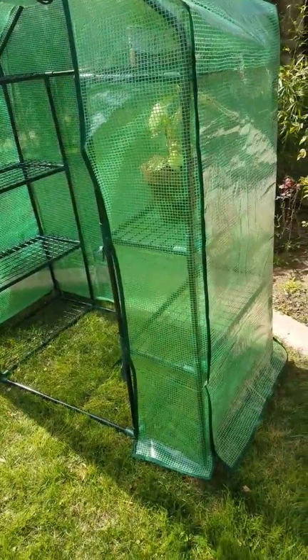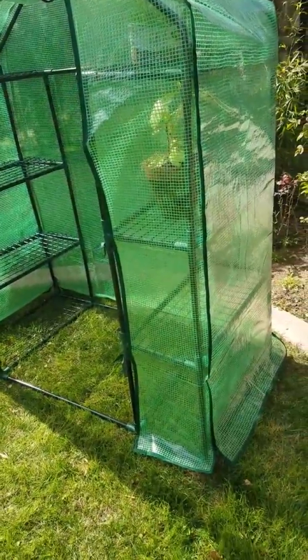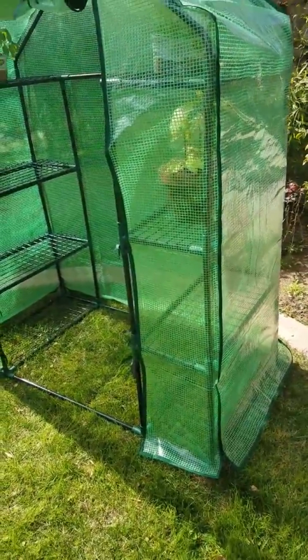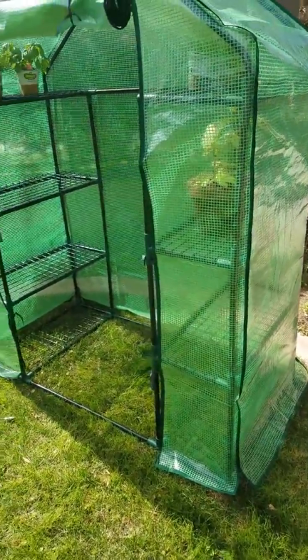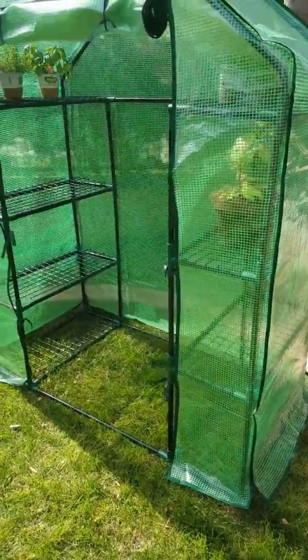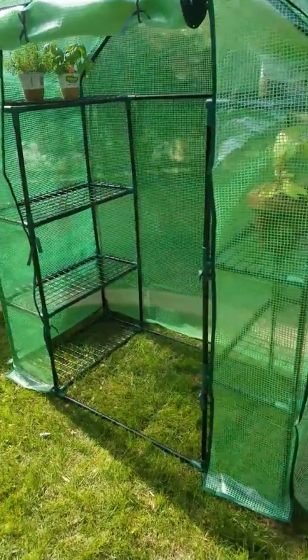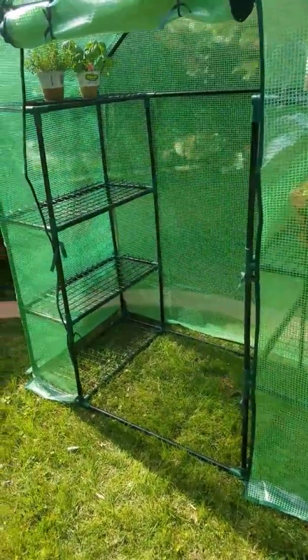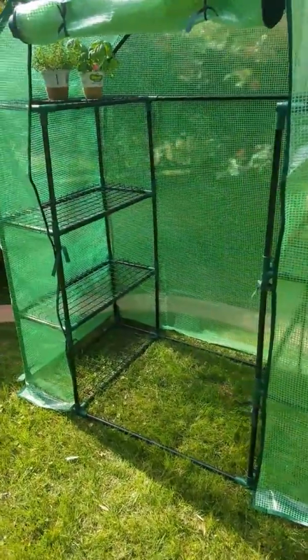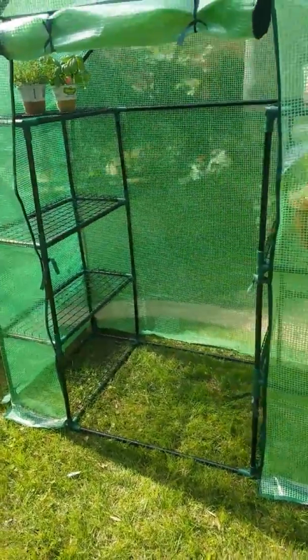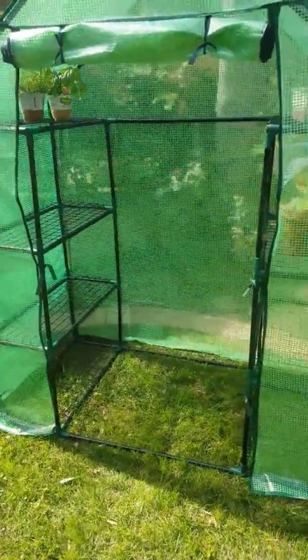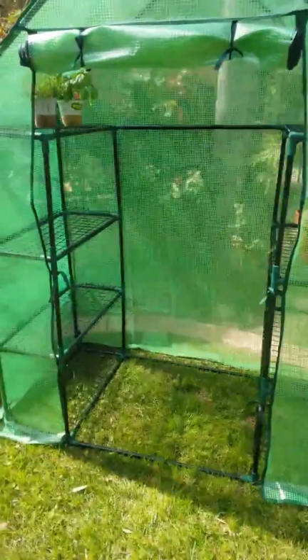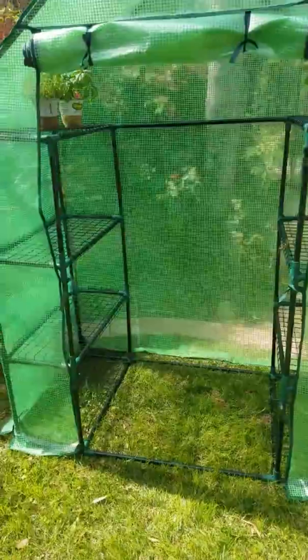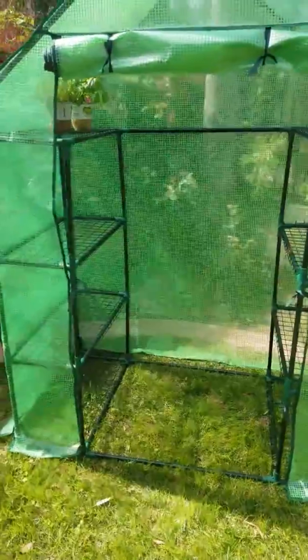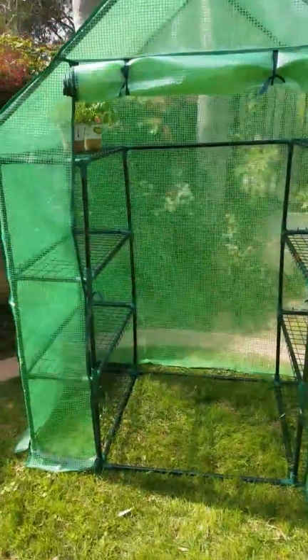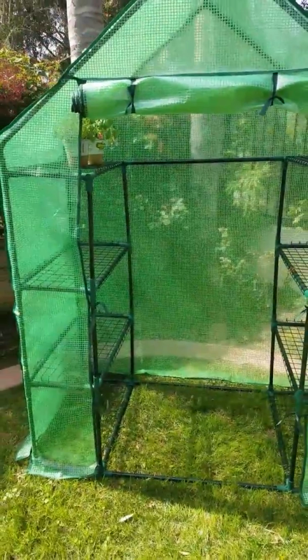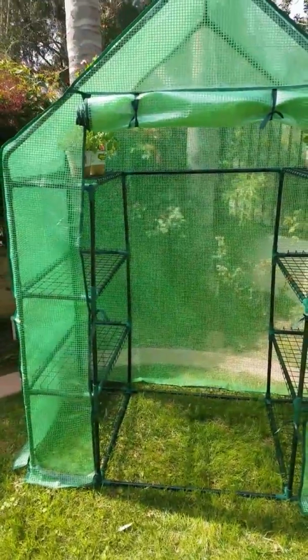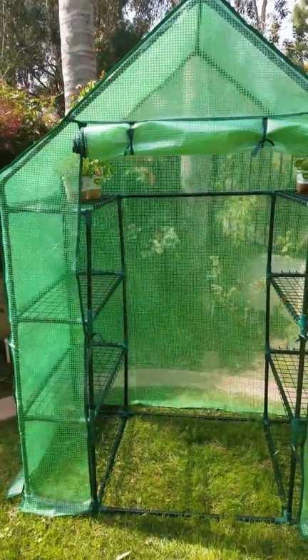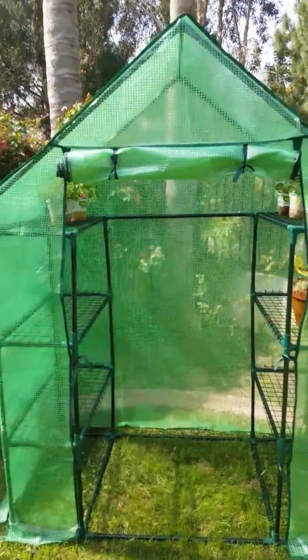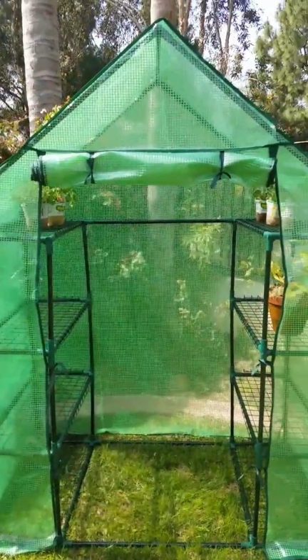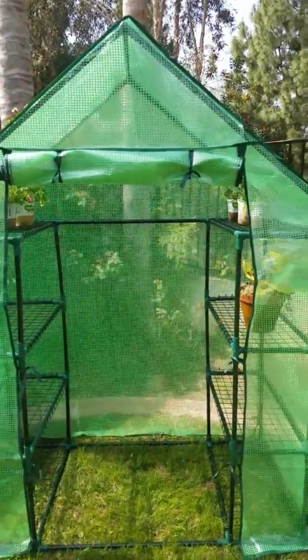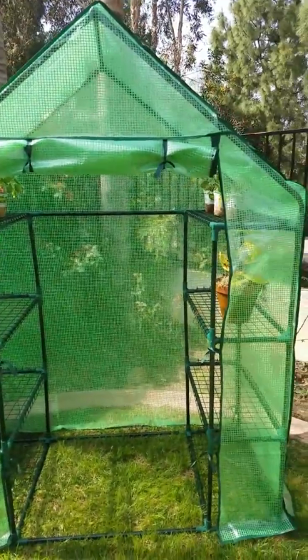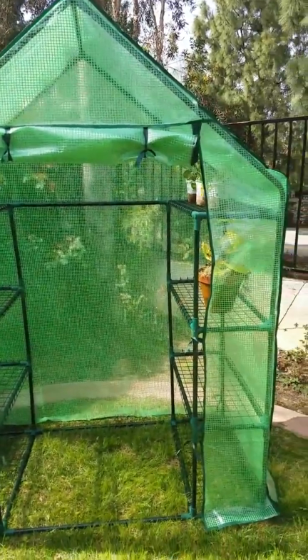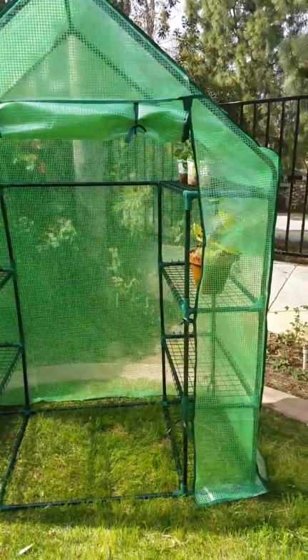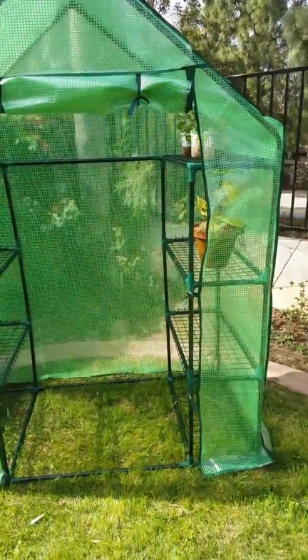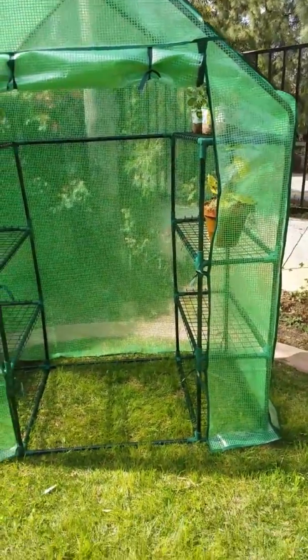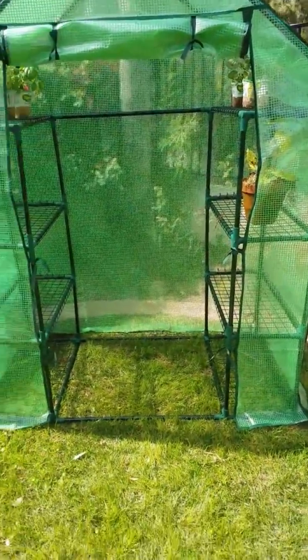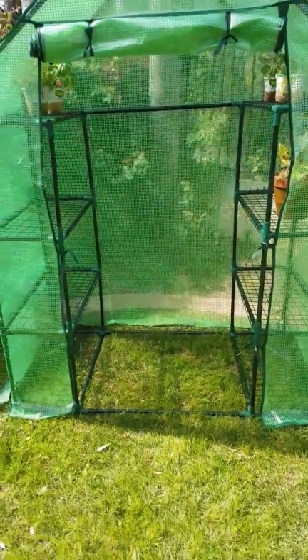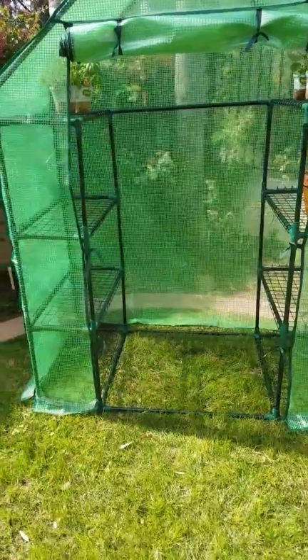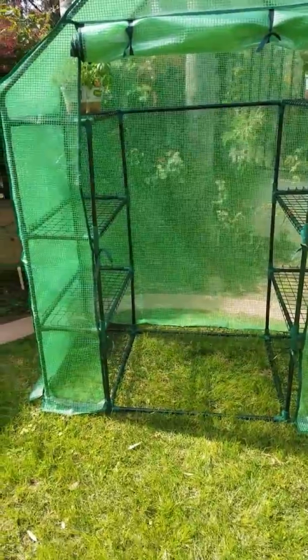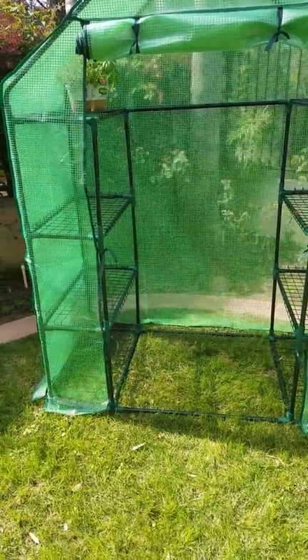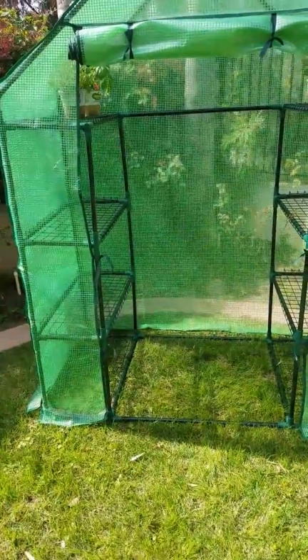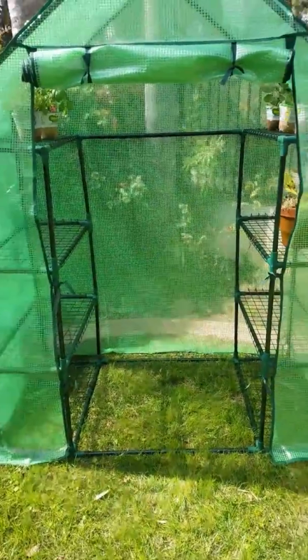But yes, for newbies I would definitely suggest the starter greenhouse. I'm really excited.